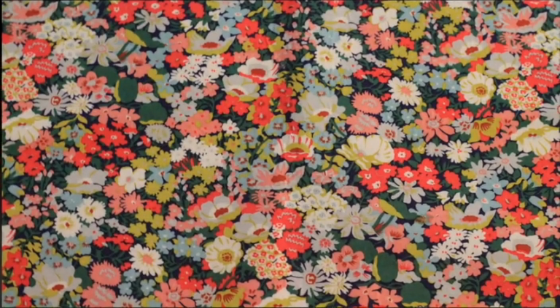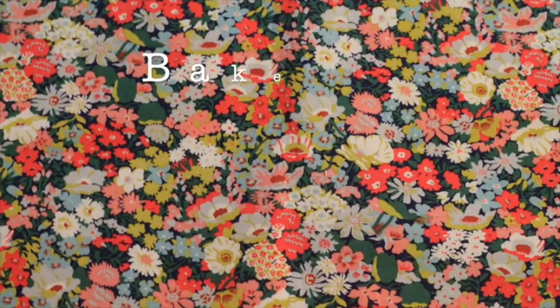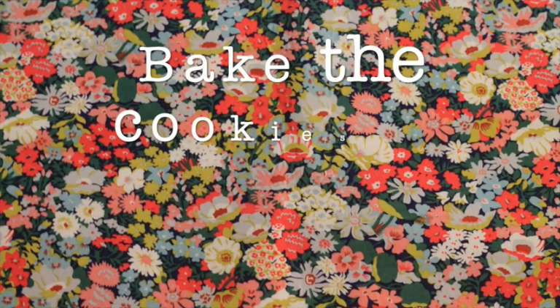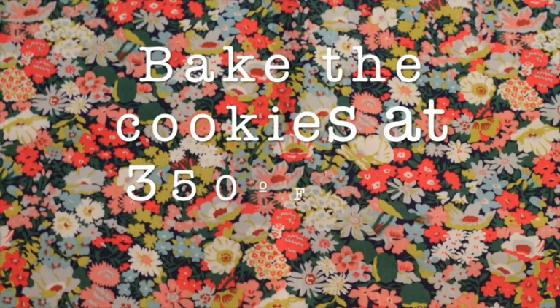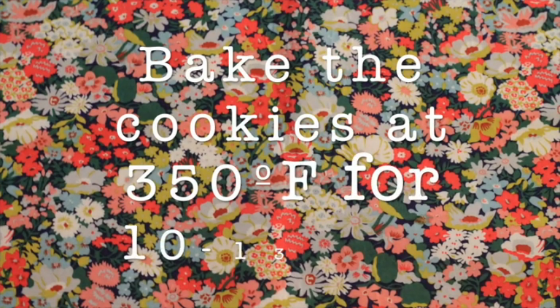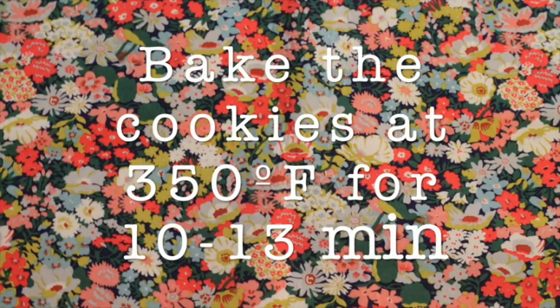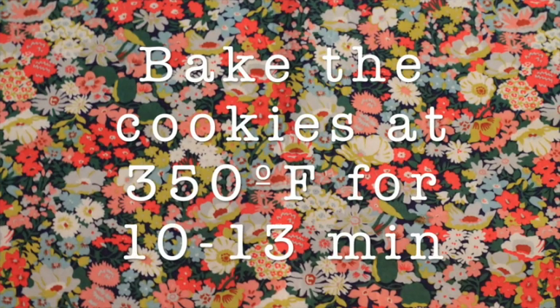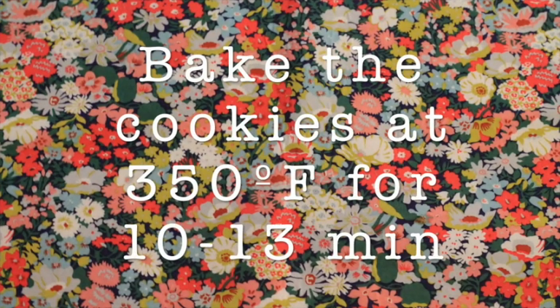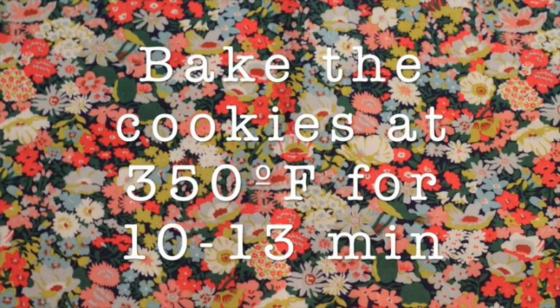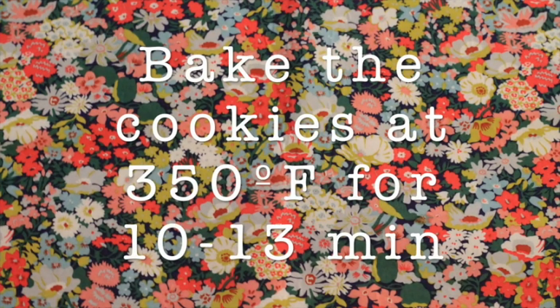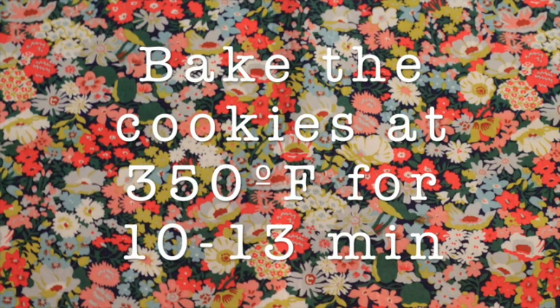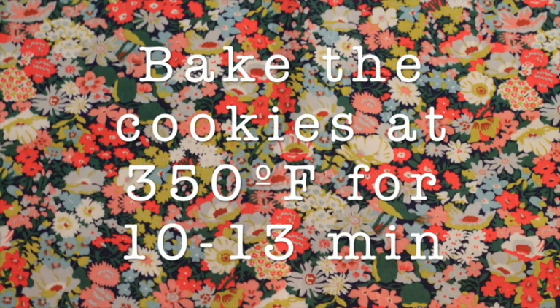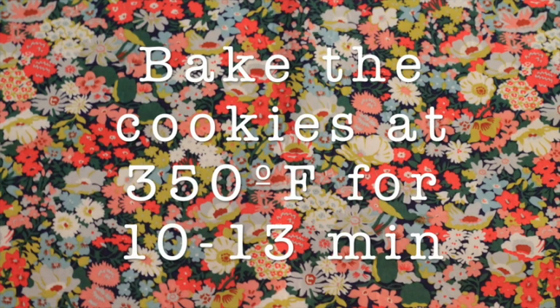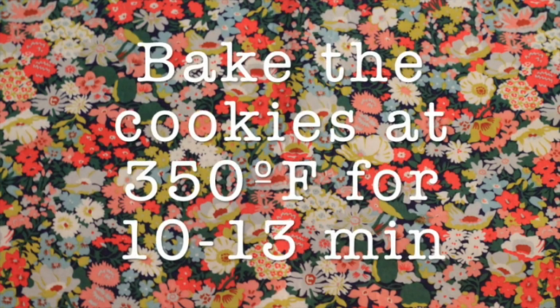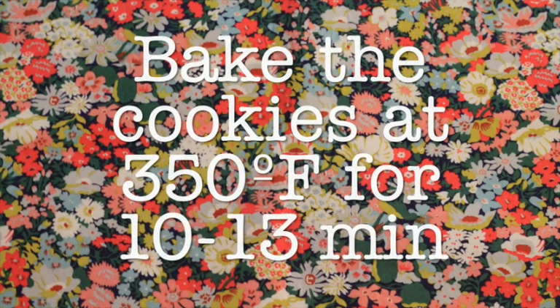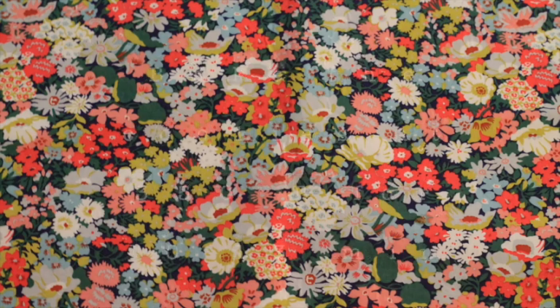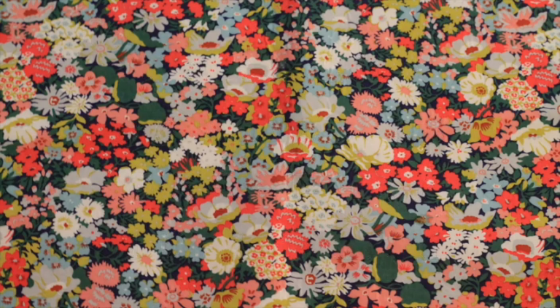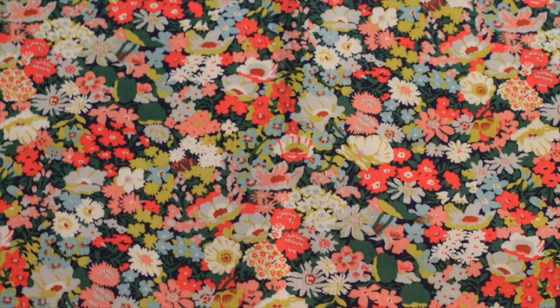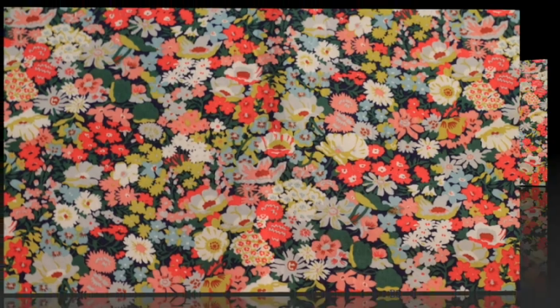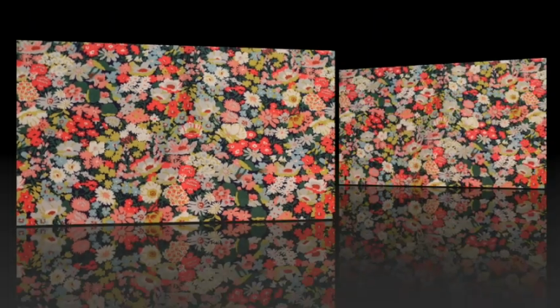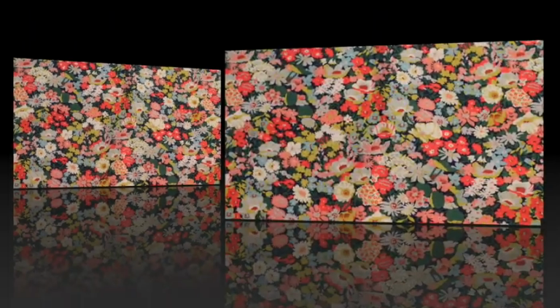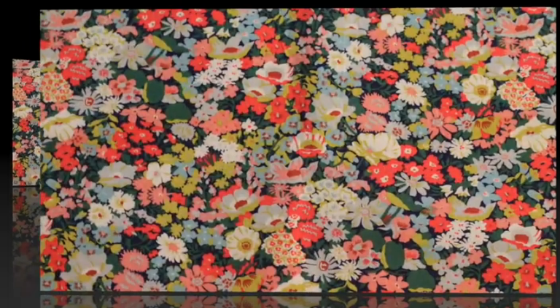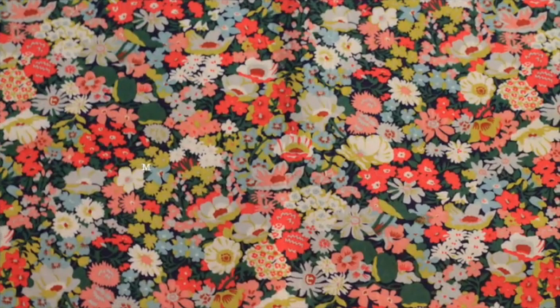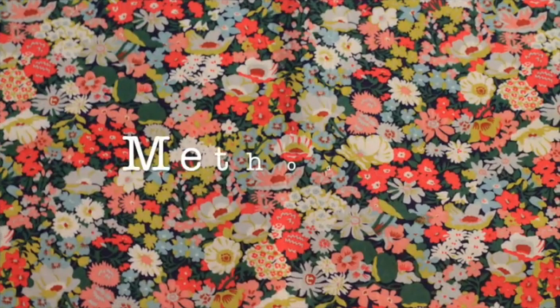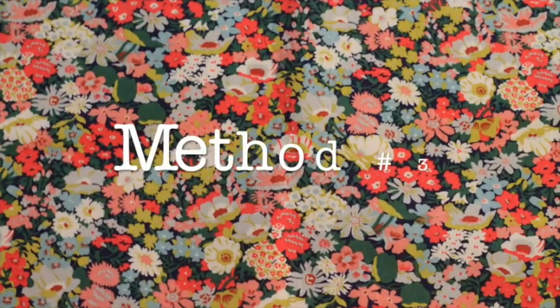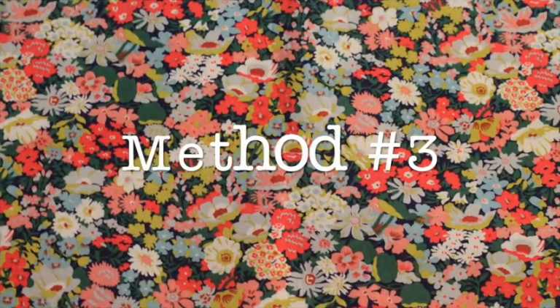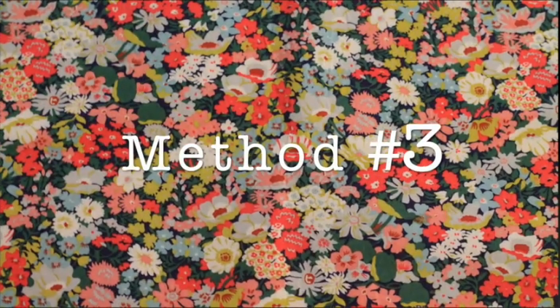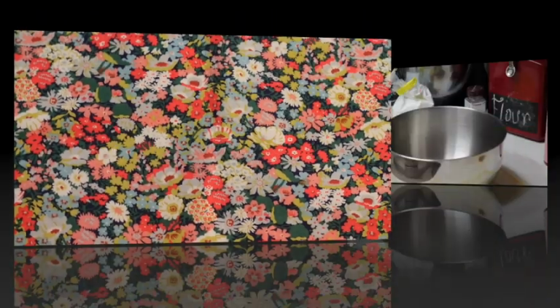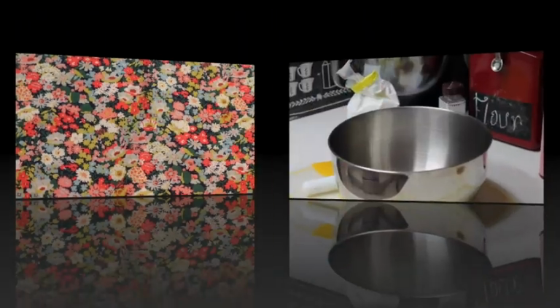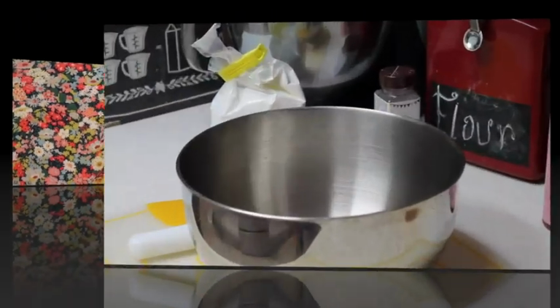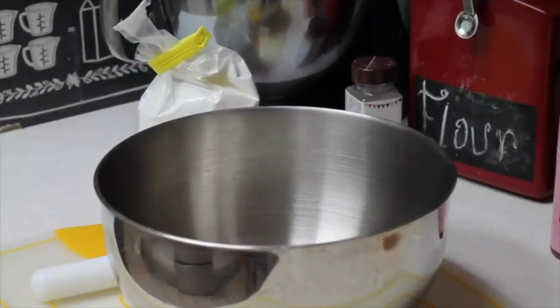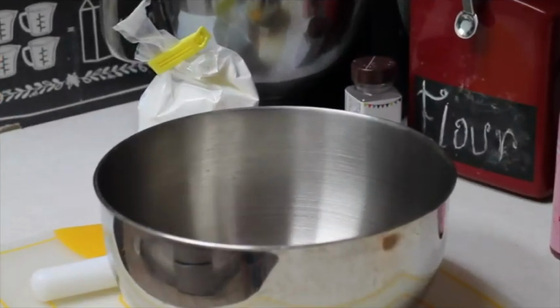You will need to bake your cookies at 350°F for 10 to 13 minutes.